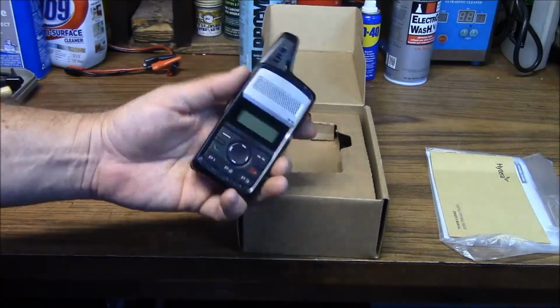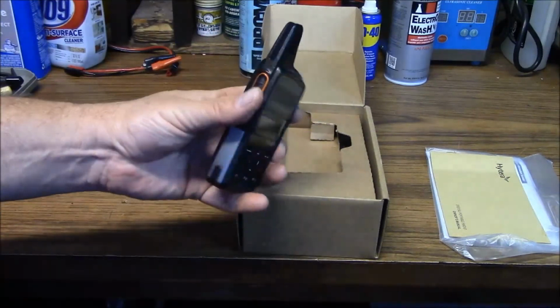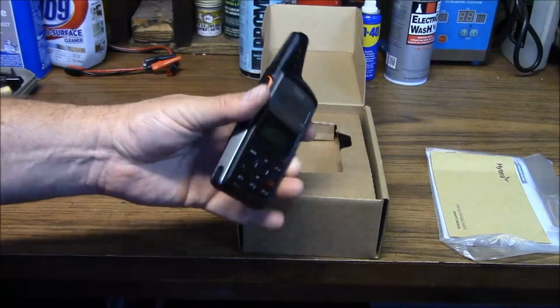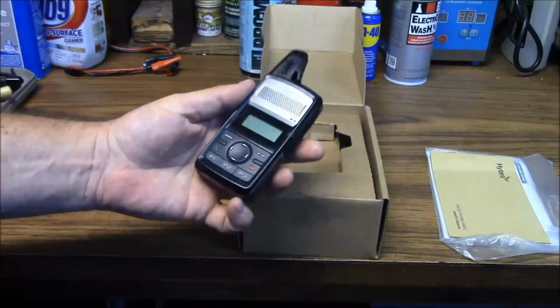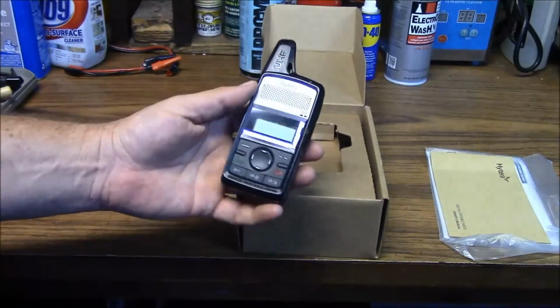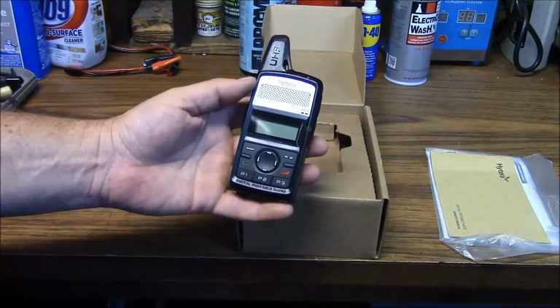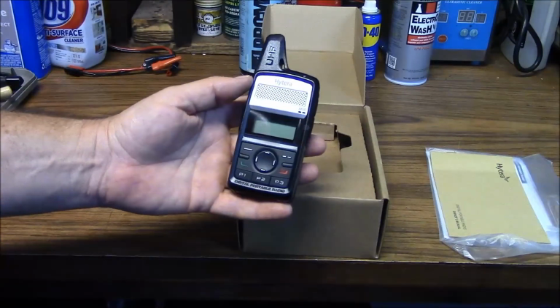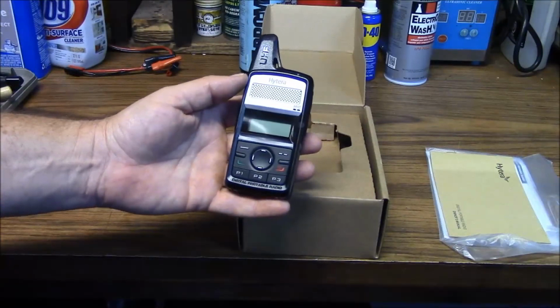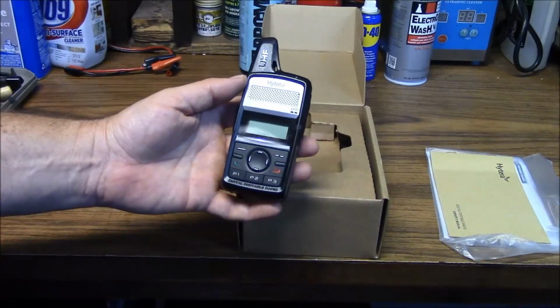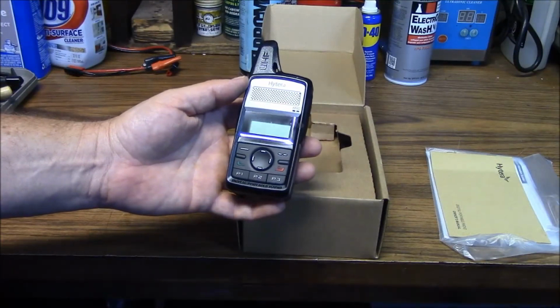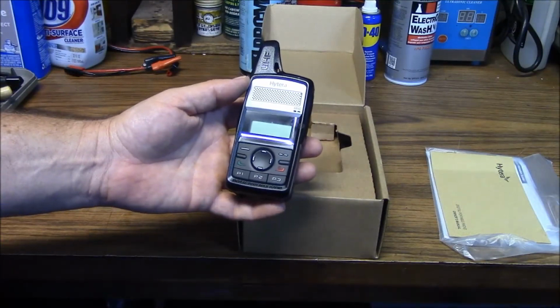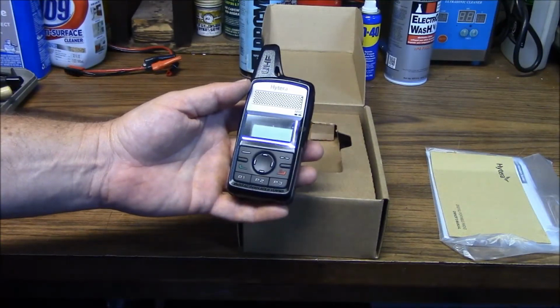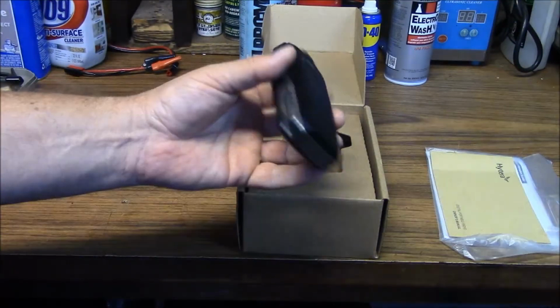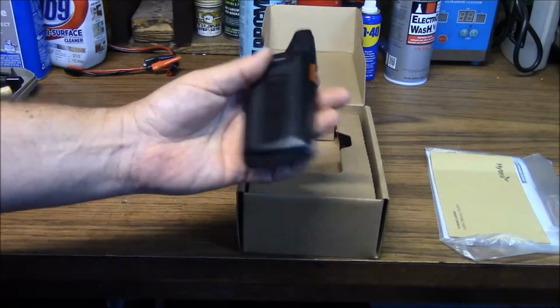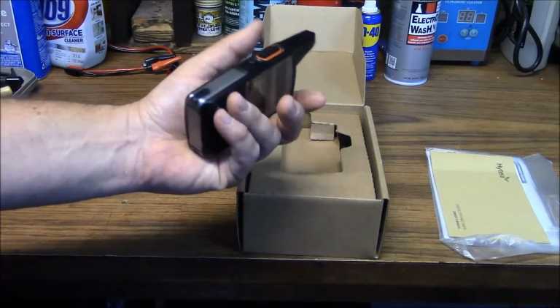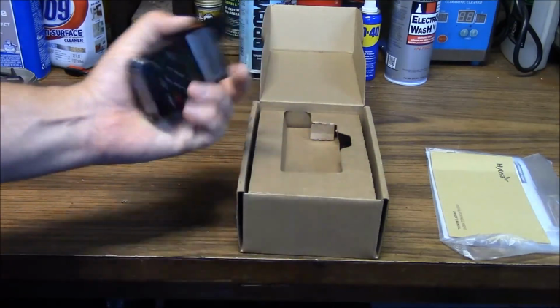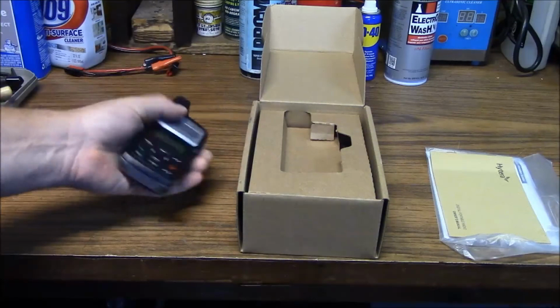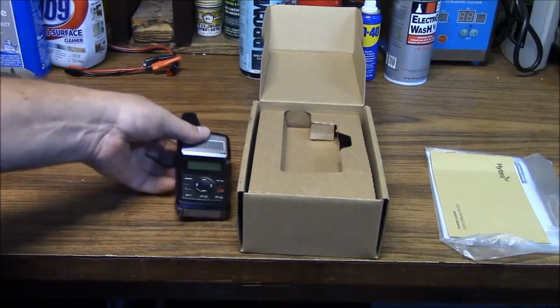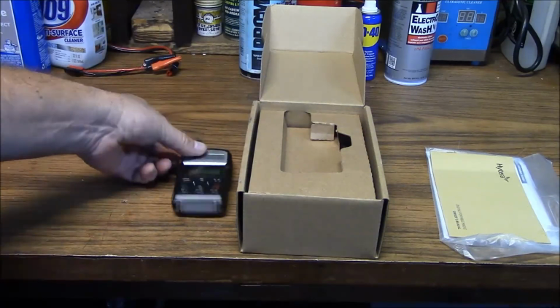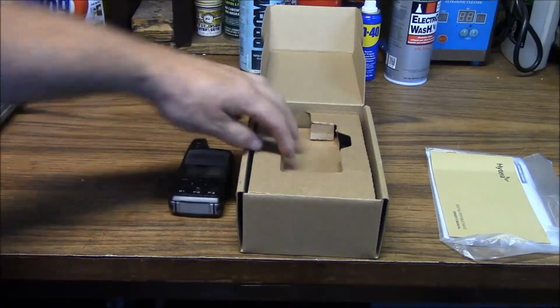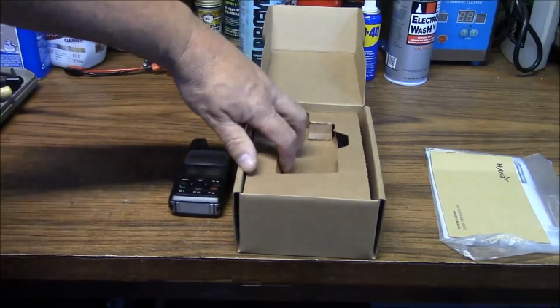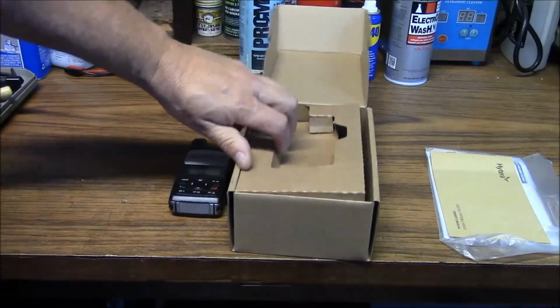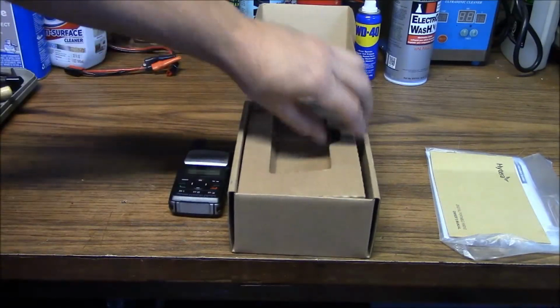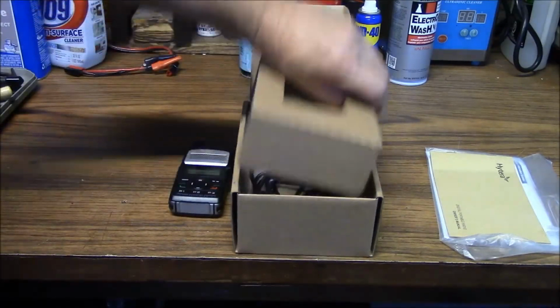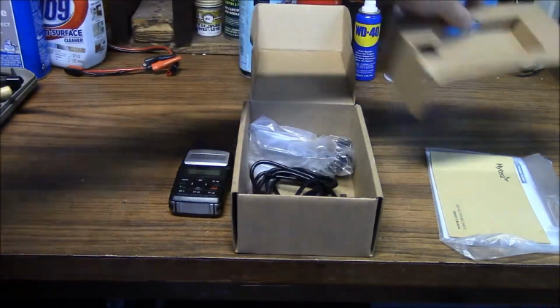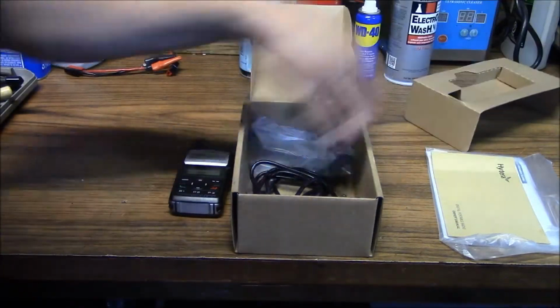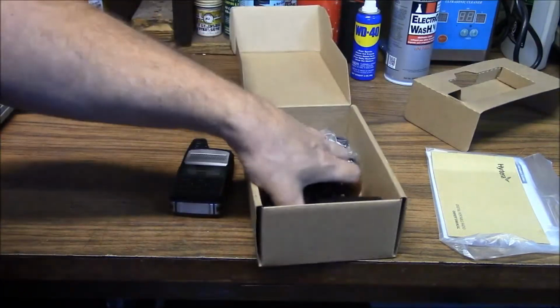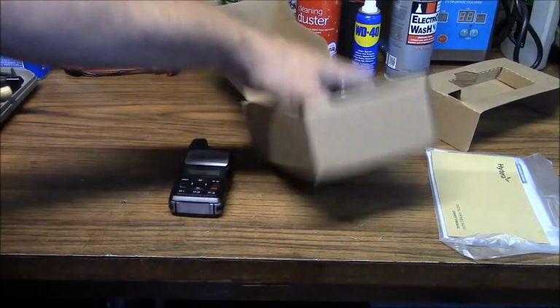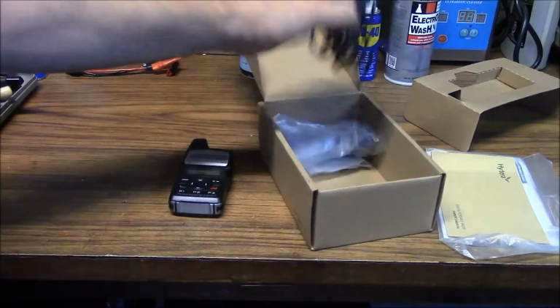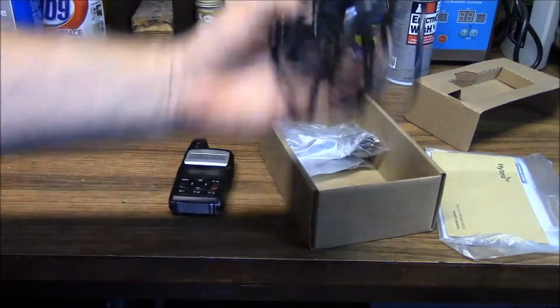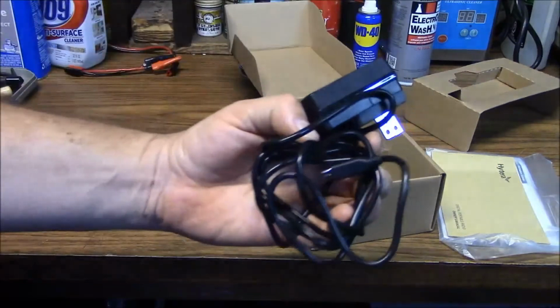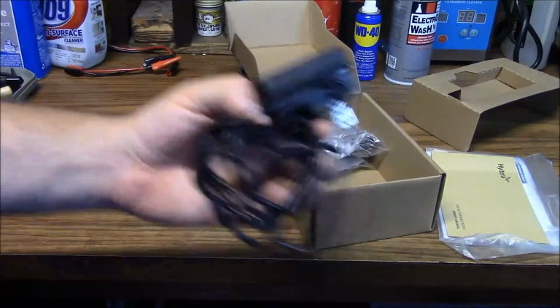This is a 3-watt UHF radio. It covers 430 to 470 MHz. It charges with the standard cellular telephone charger, which is nice — which is what it comes with right here.